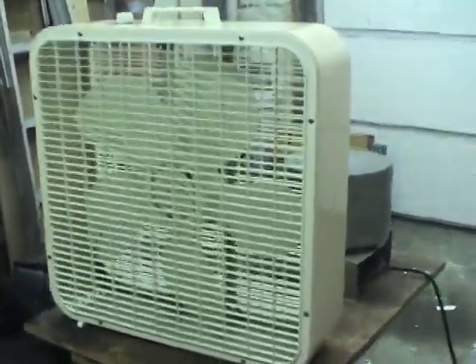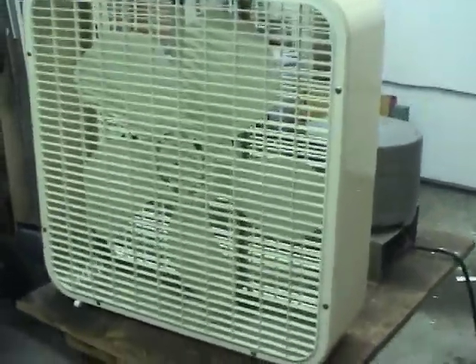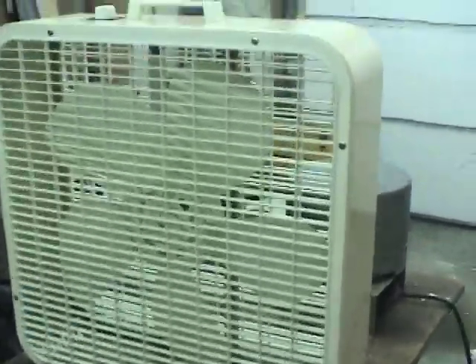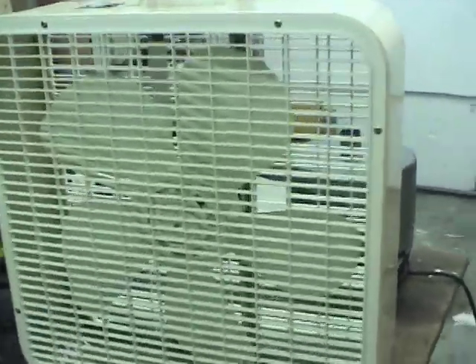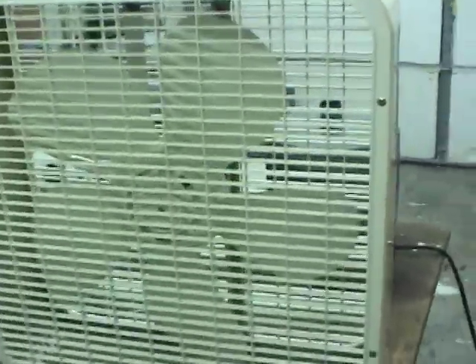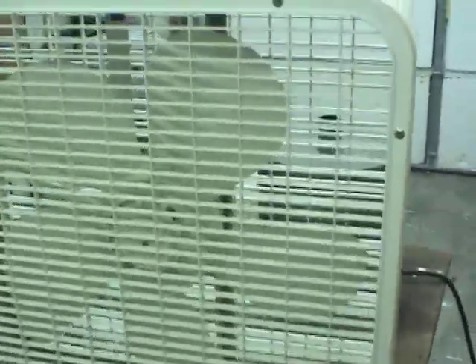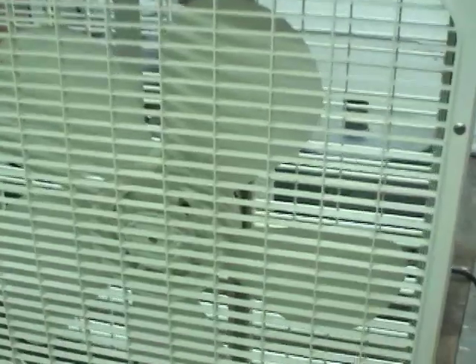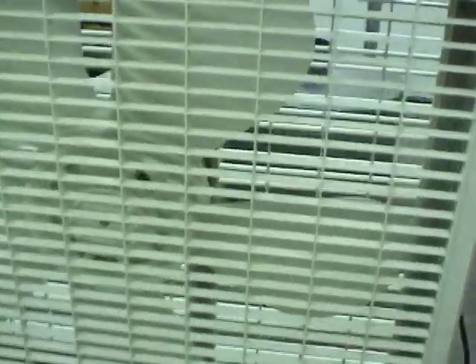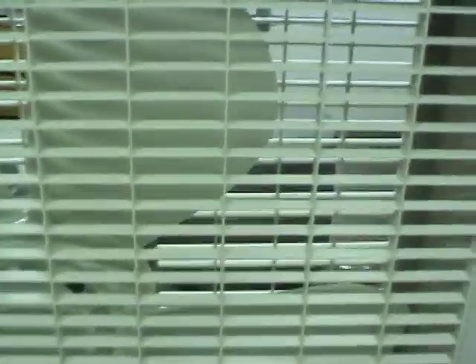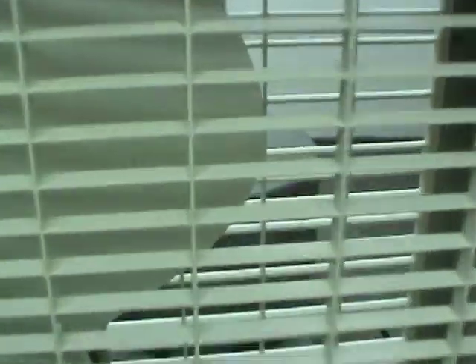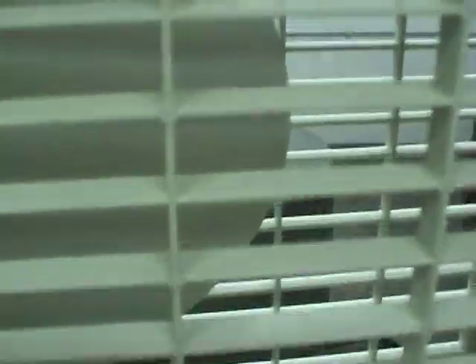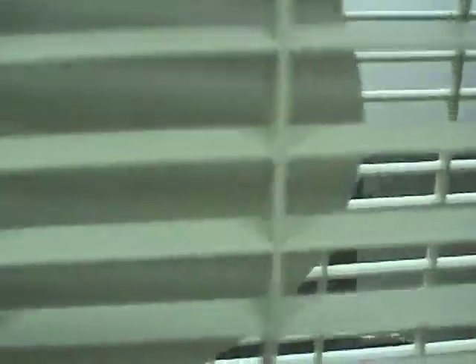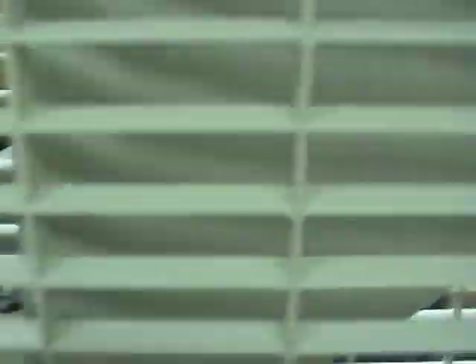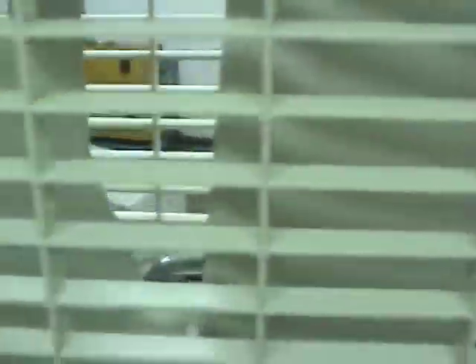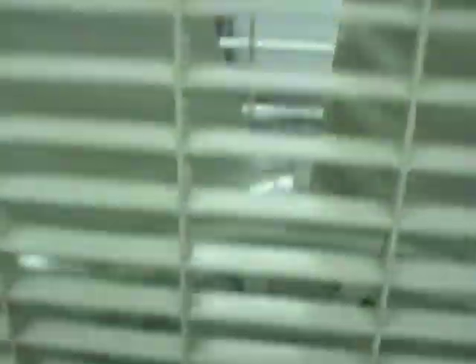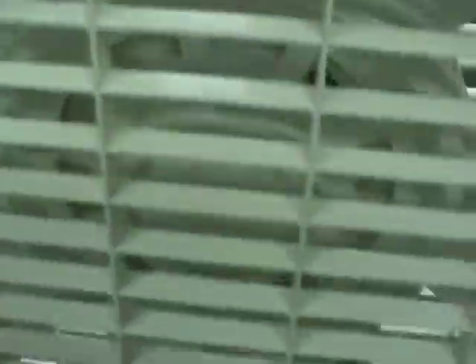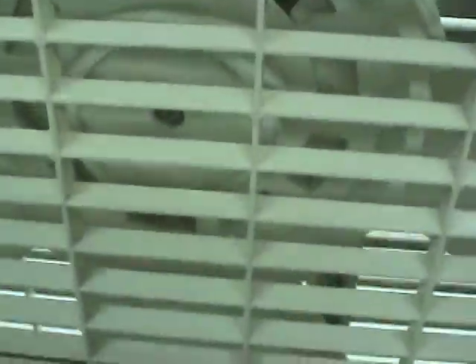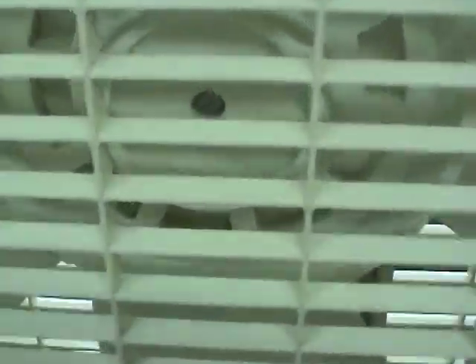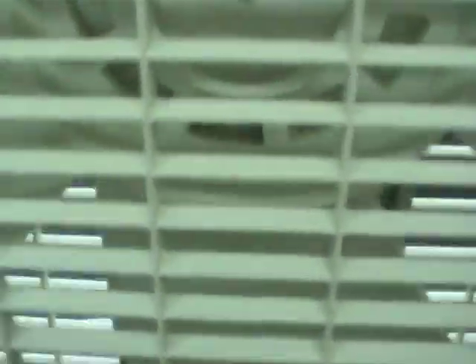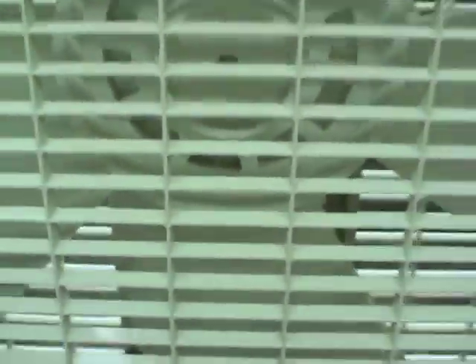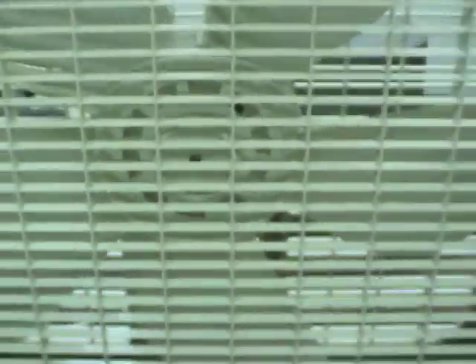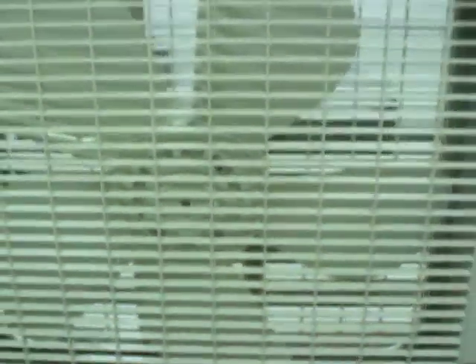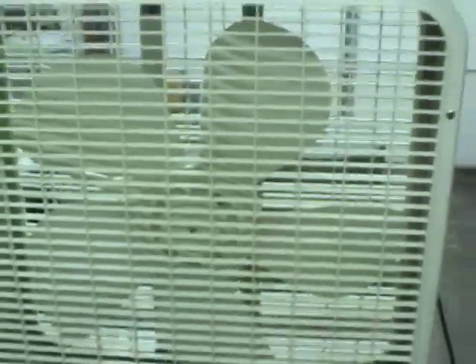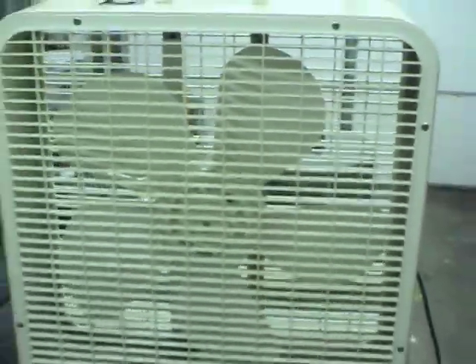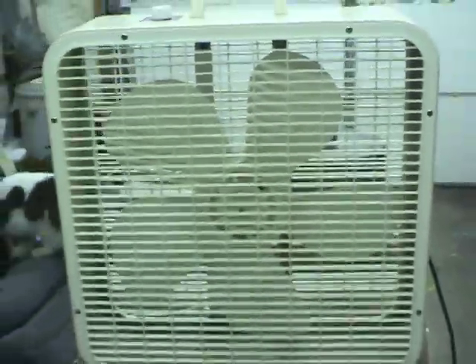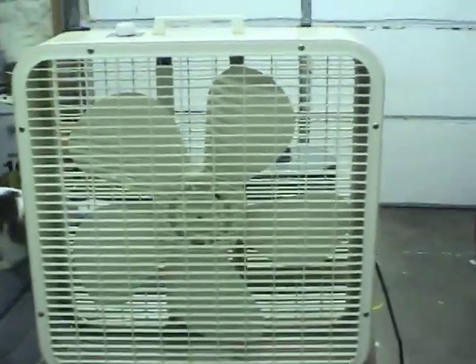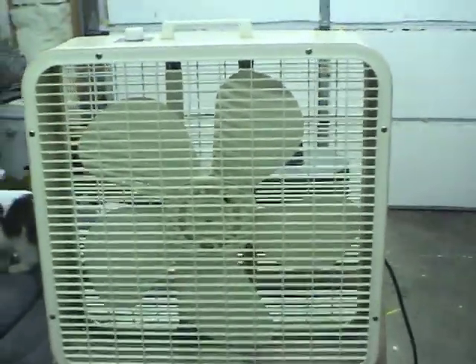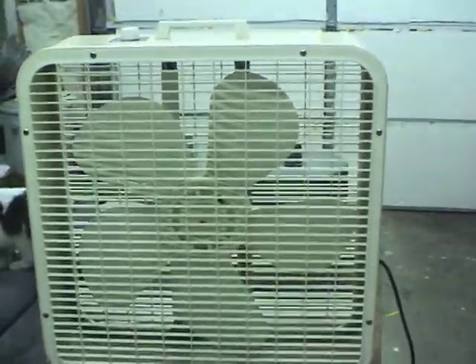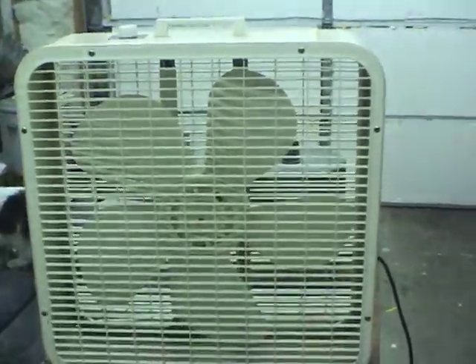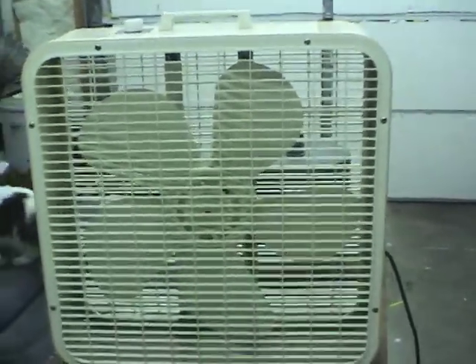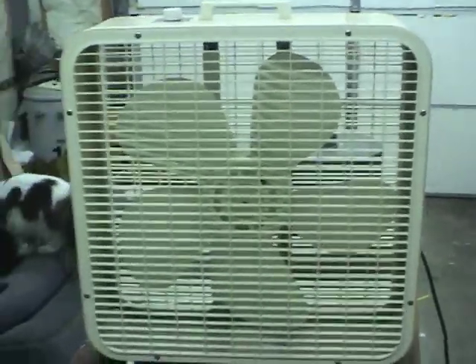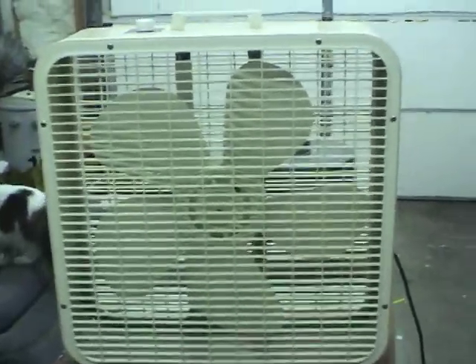It looks absolutely immaculate — there's no dust on anything. It's absolutely clean, no scratches. The grills haven't been yellowed yet.